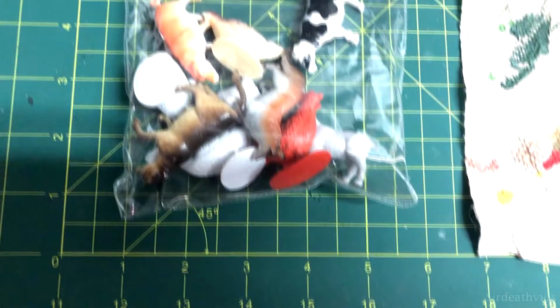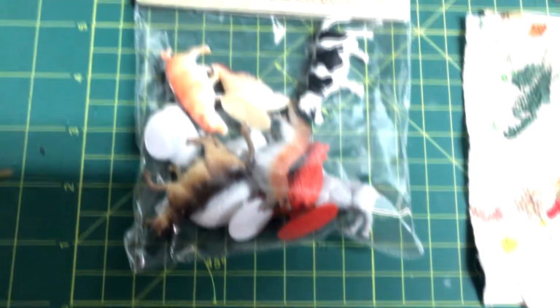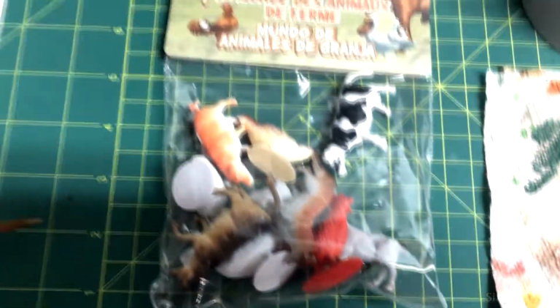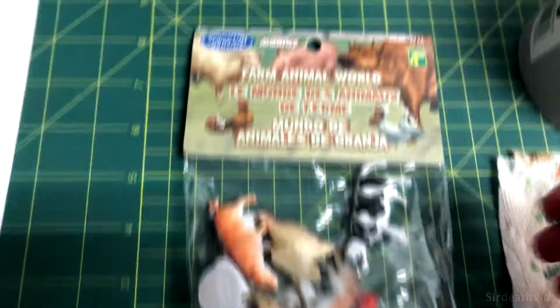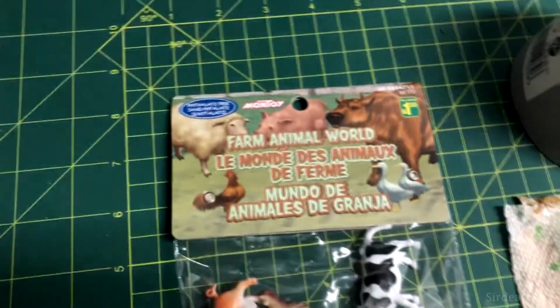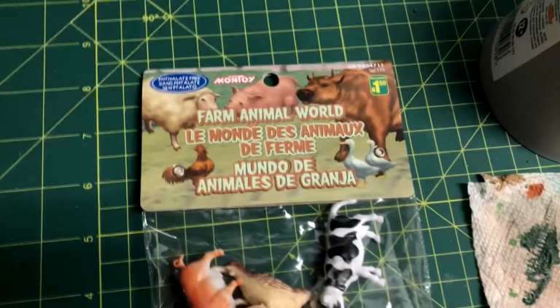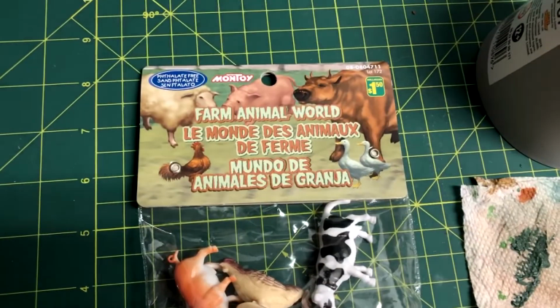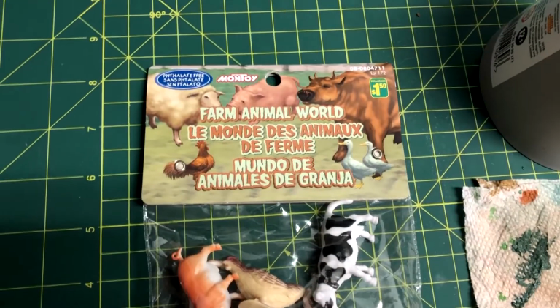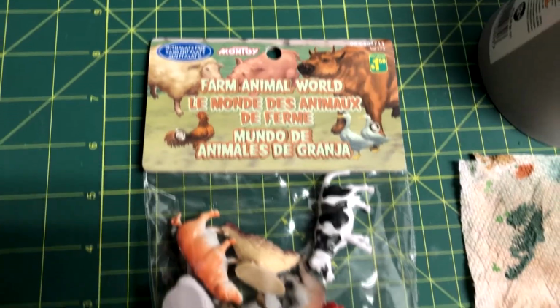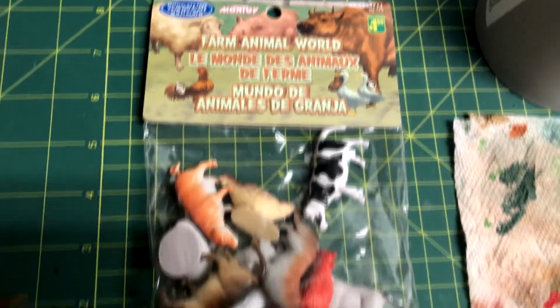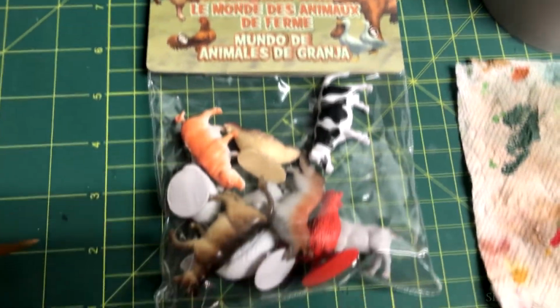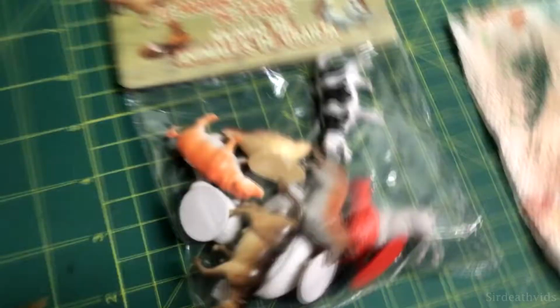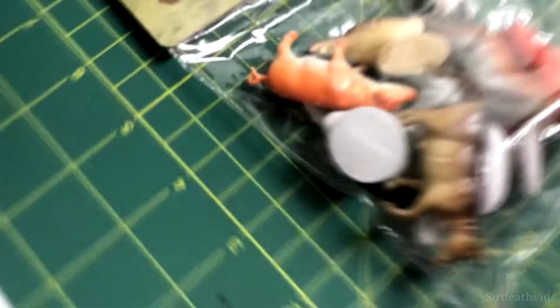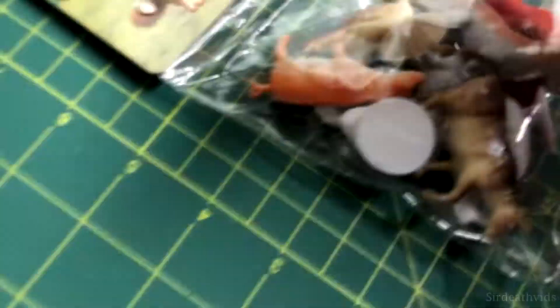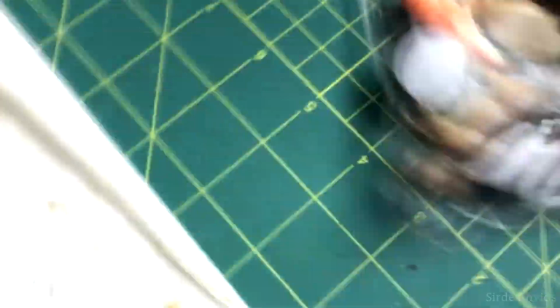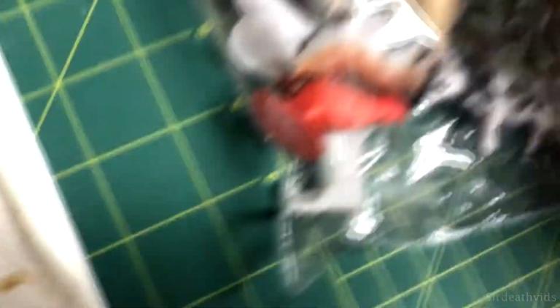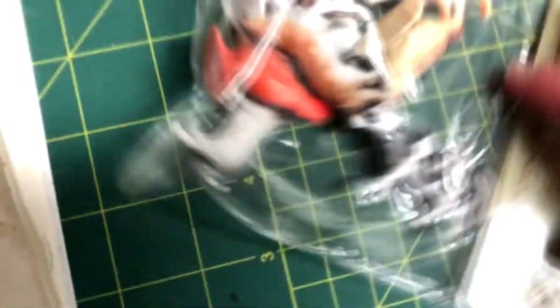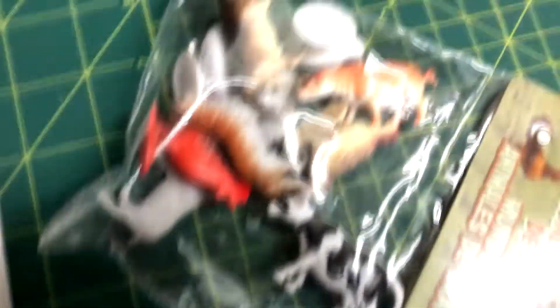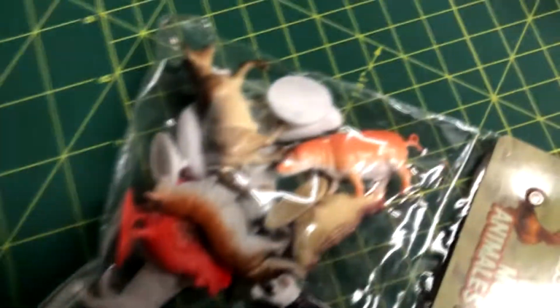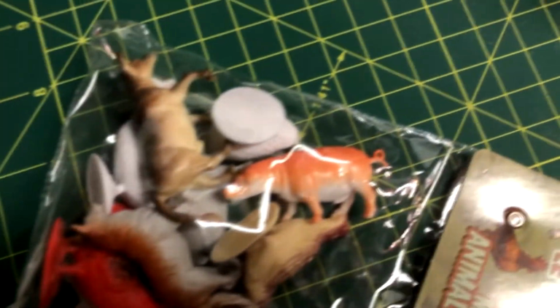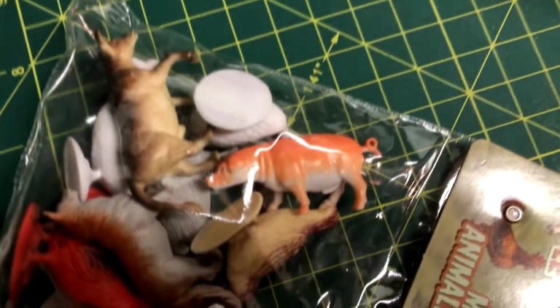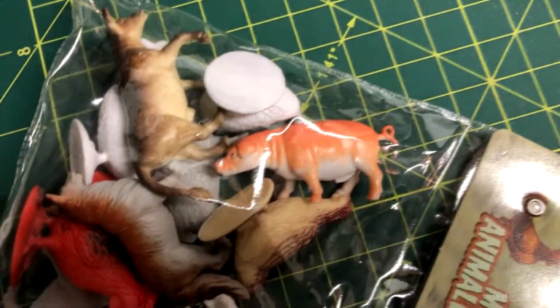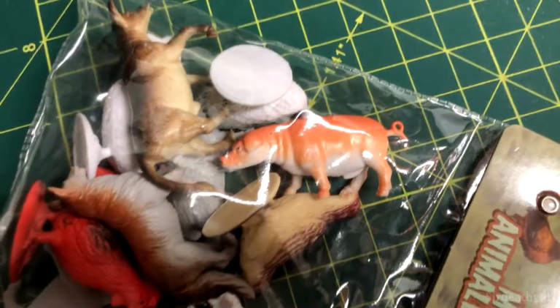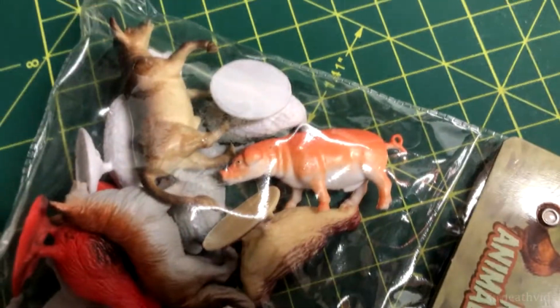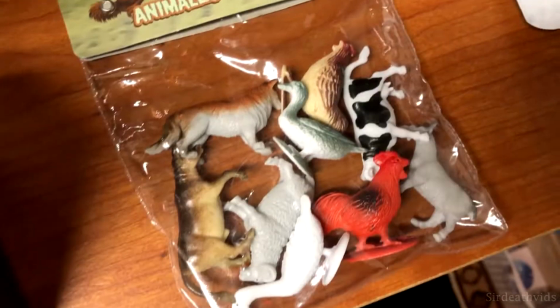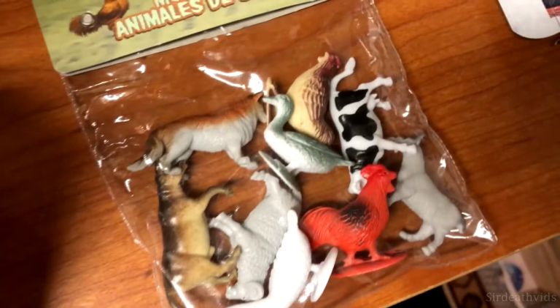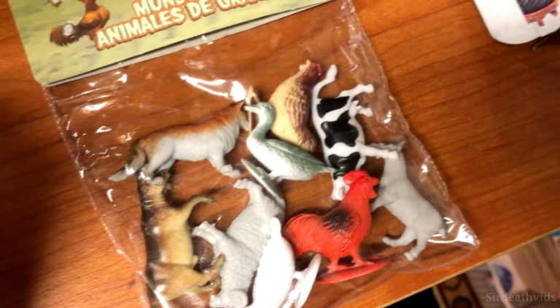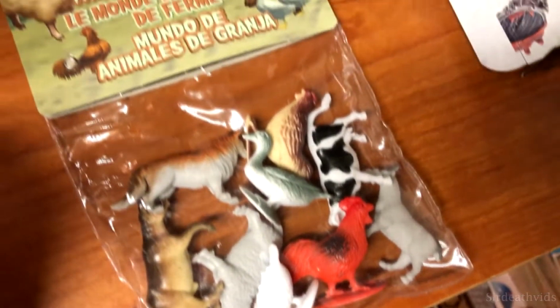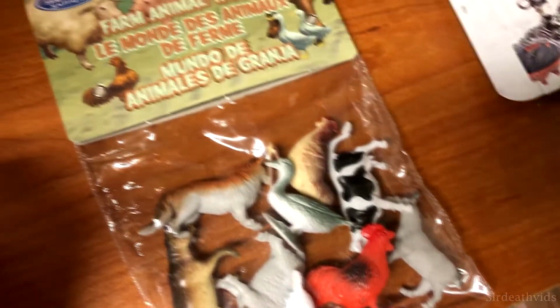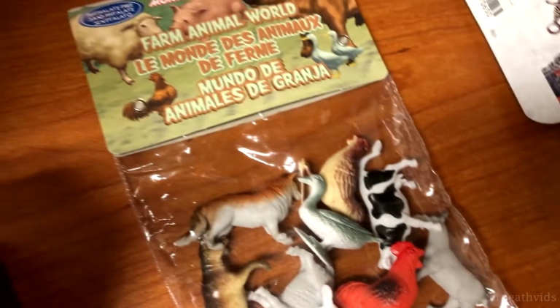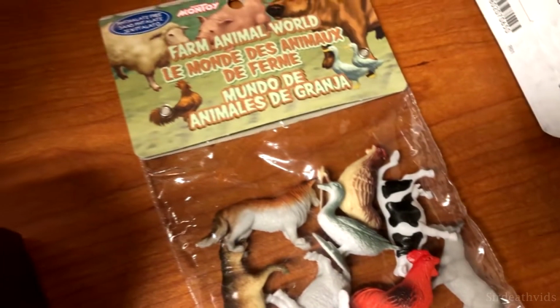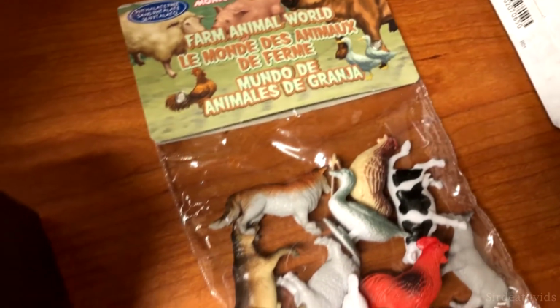This project began with the pig from a bag of farm animals that I got at Dollarama for crafting. In the bag there were various farm animals including chickens, cows, and a dog. I originally got it for a miniature of a companion cow.